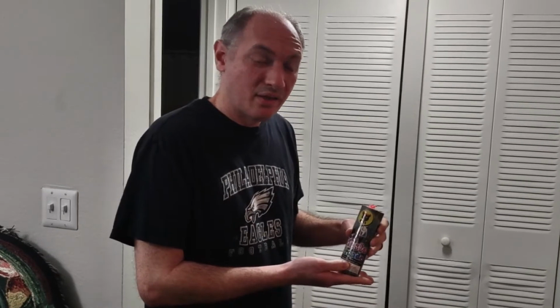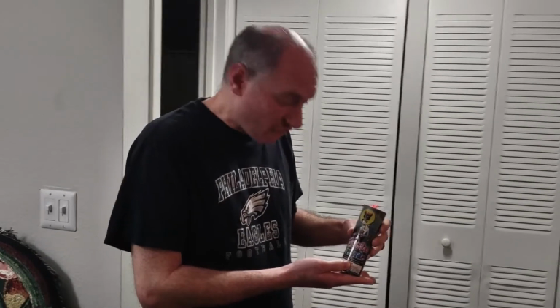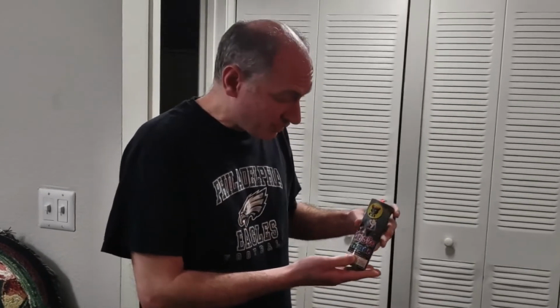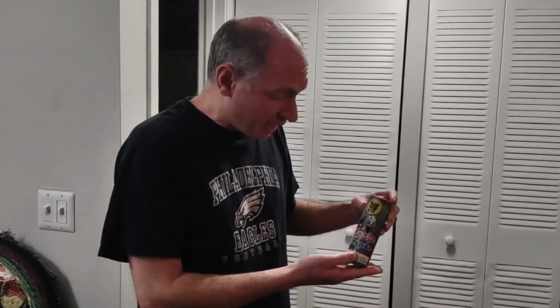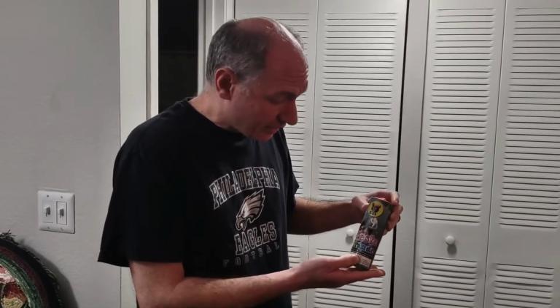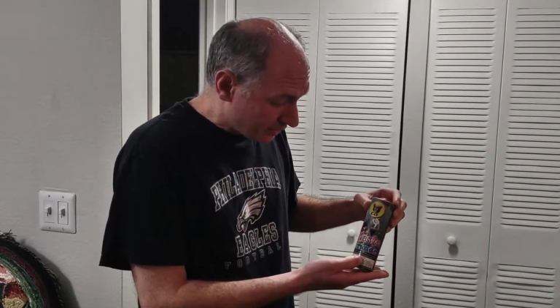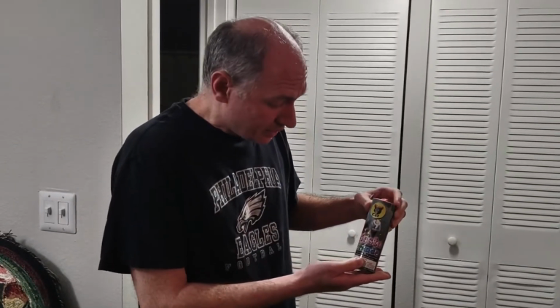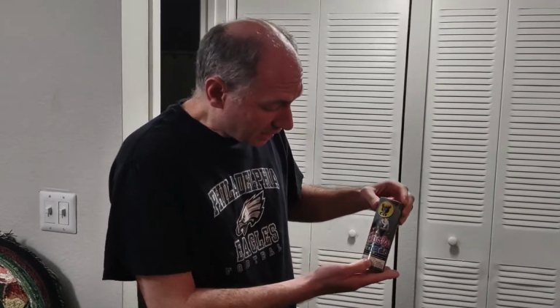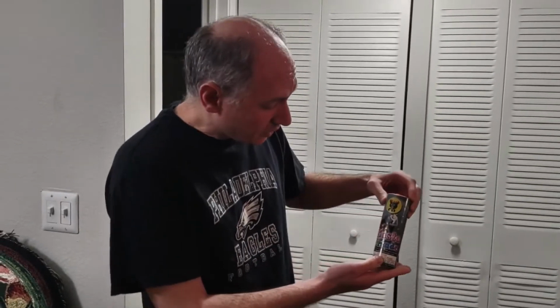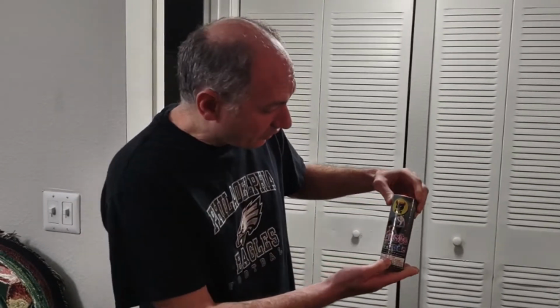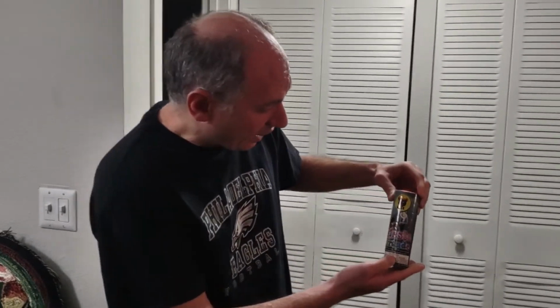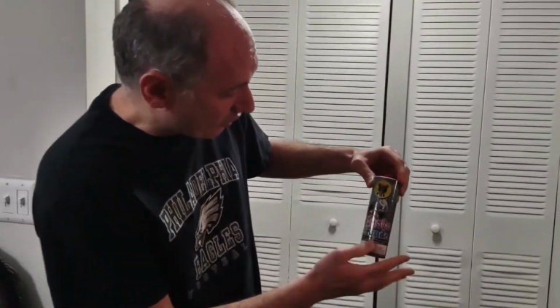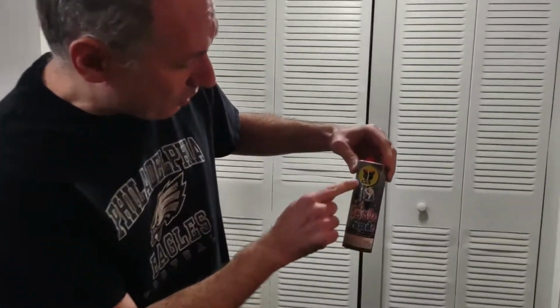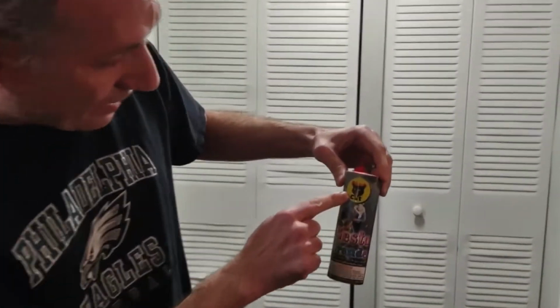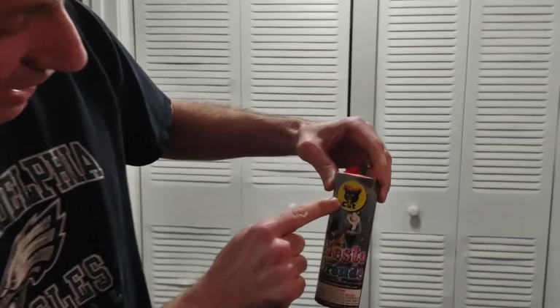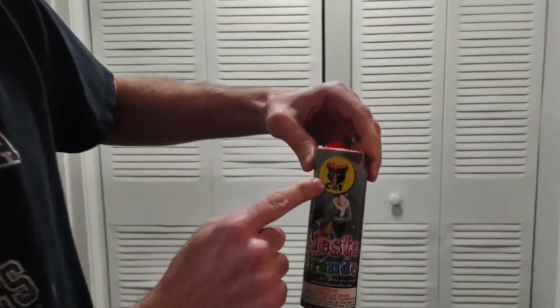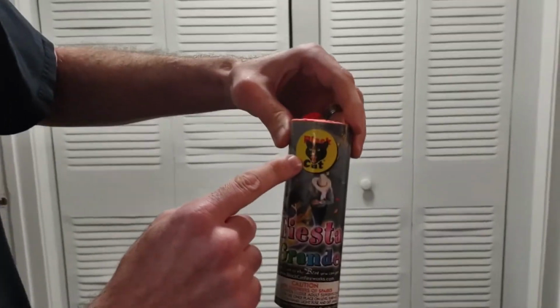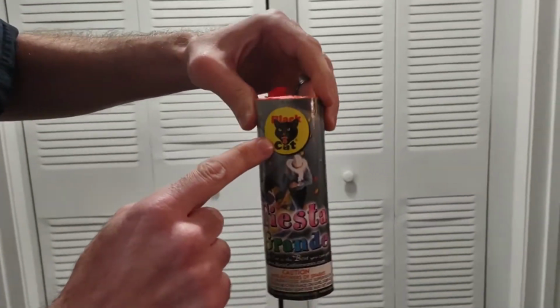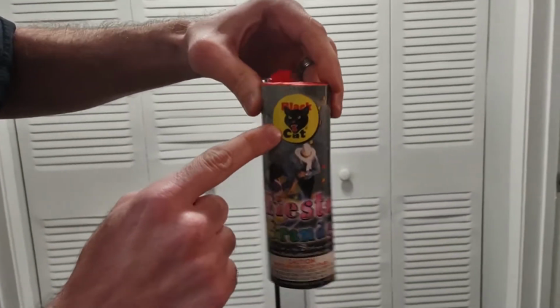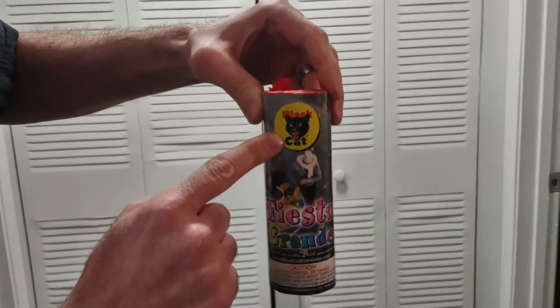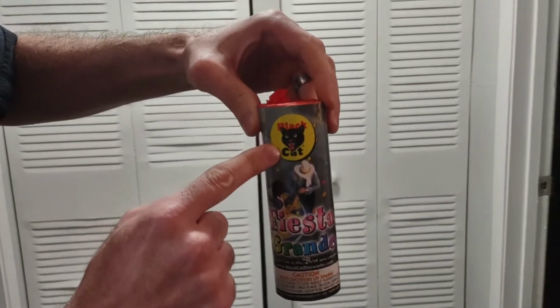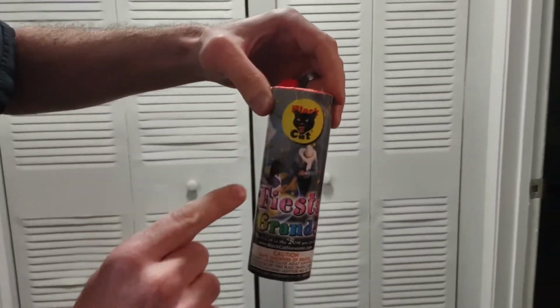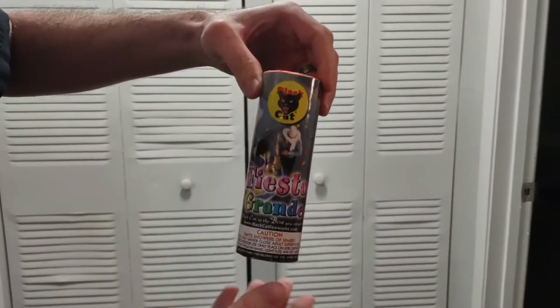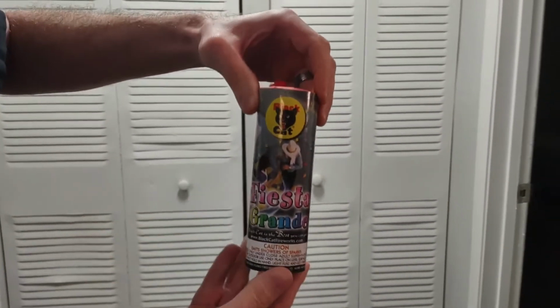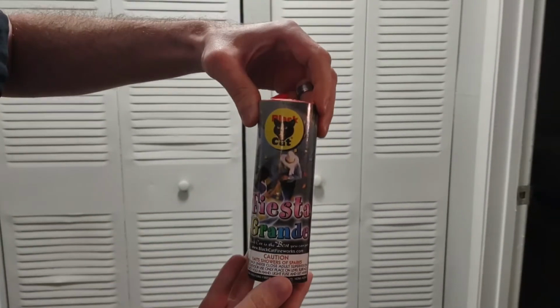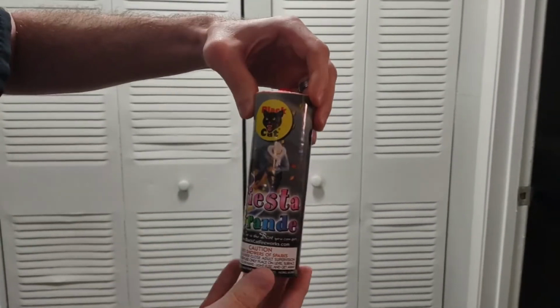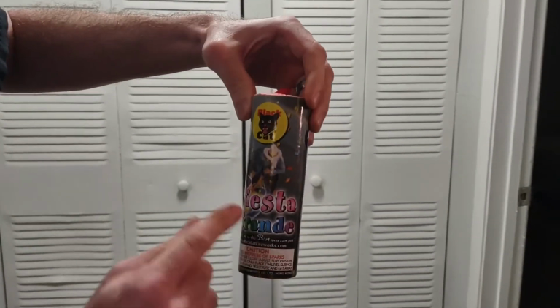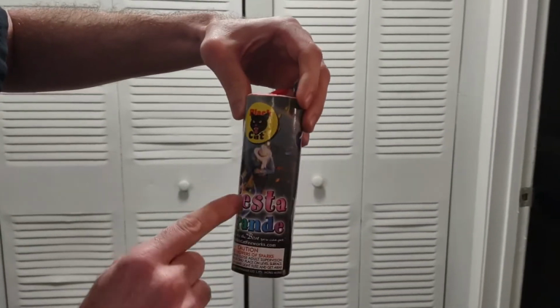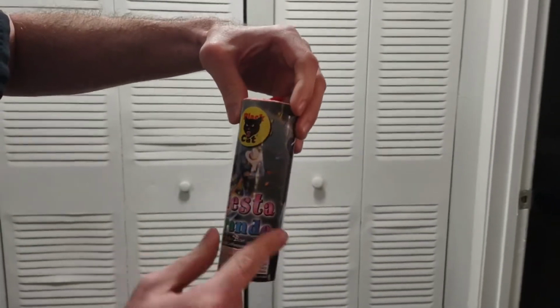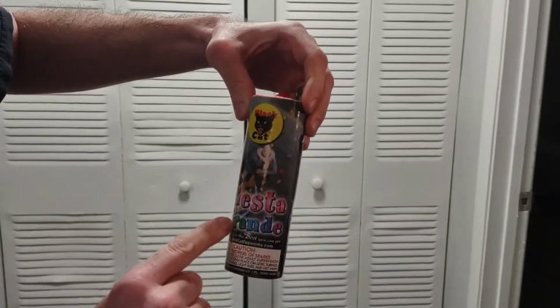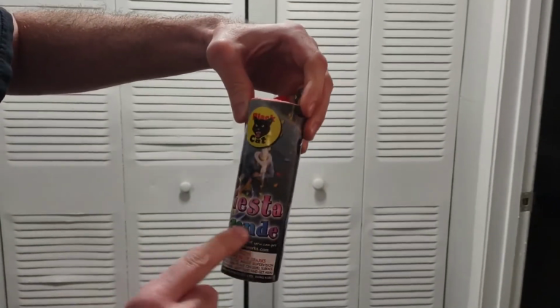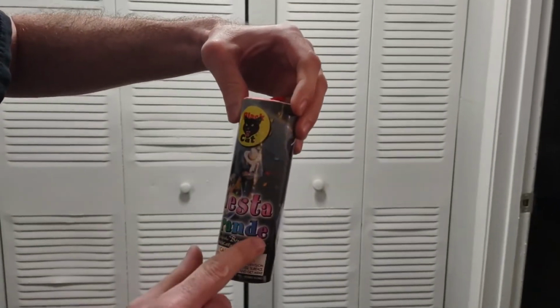Fun with fire! We're doing a little fountain from Black Cat Fireworks called Fiesta Grande.